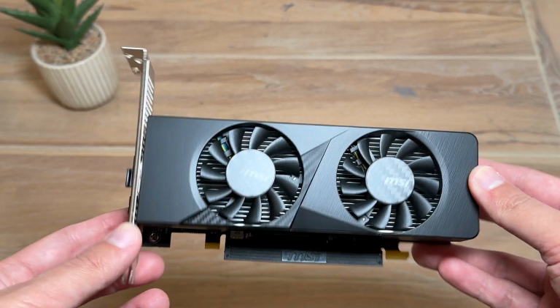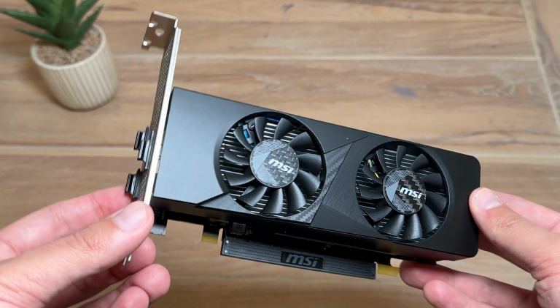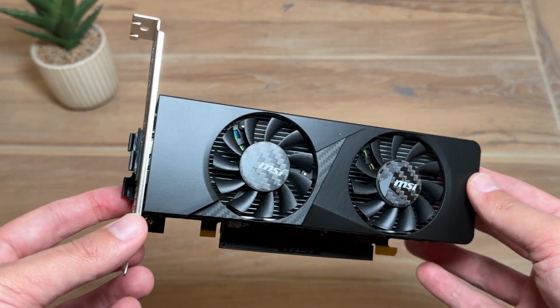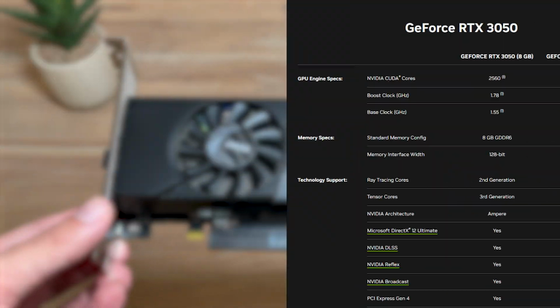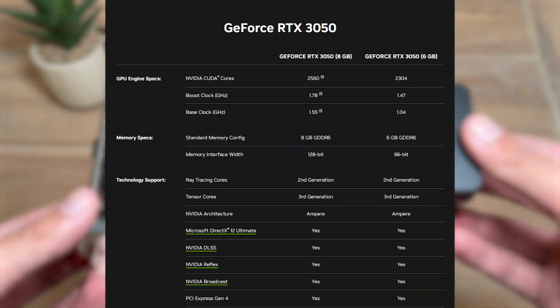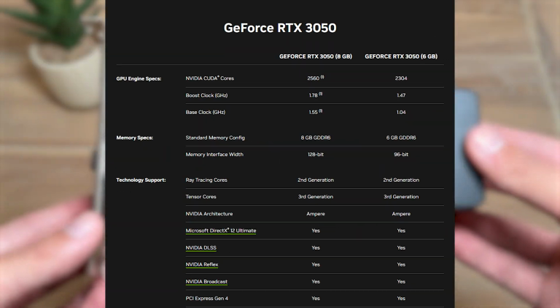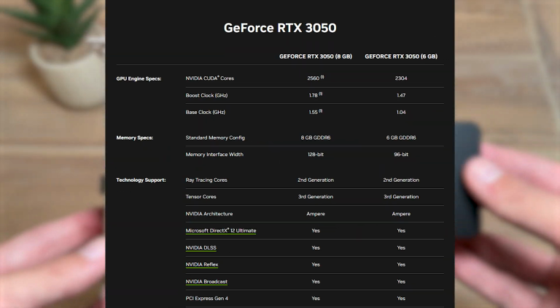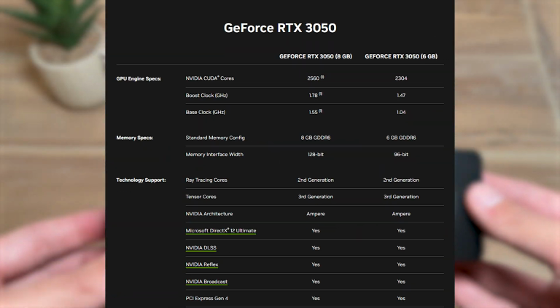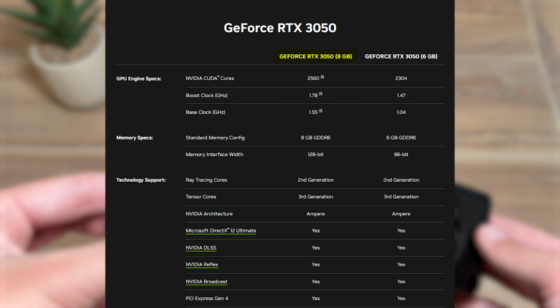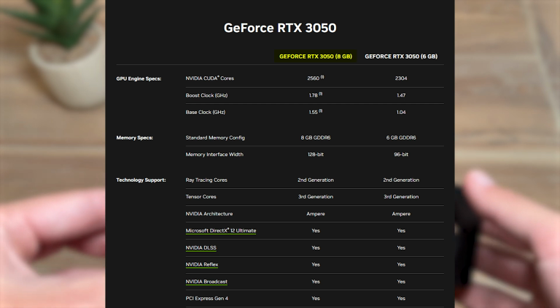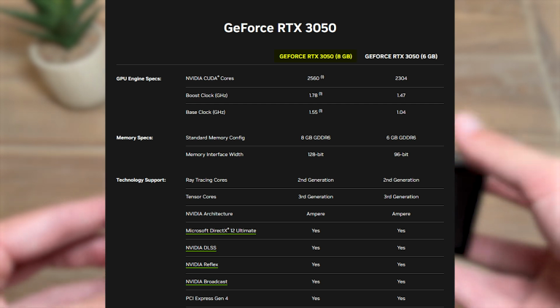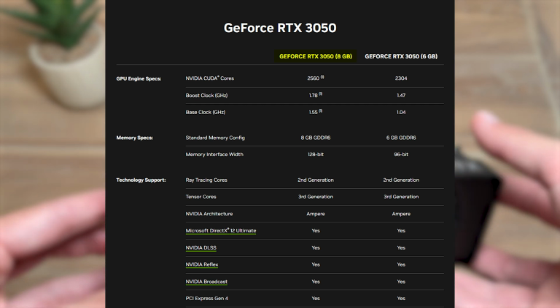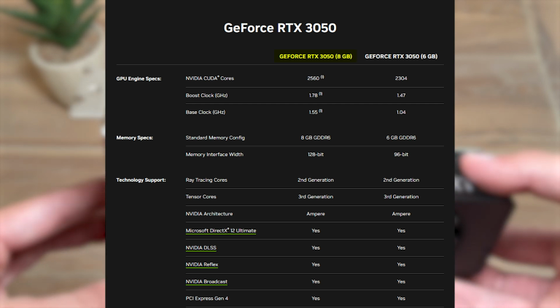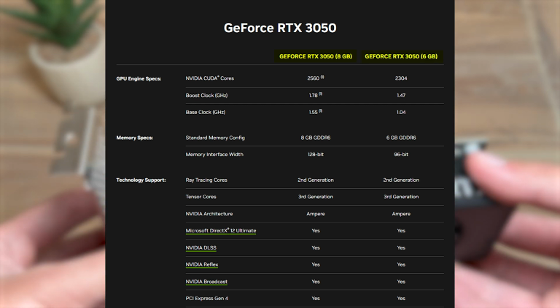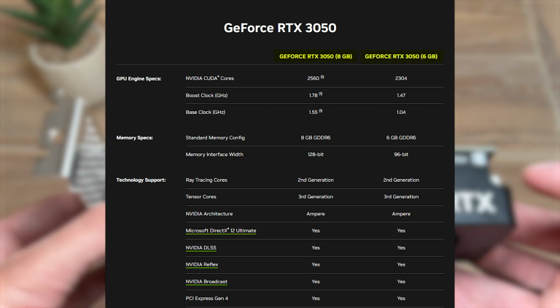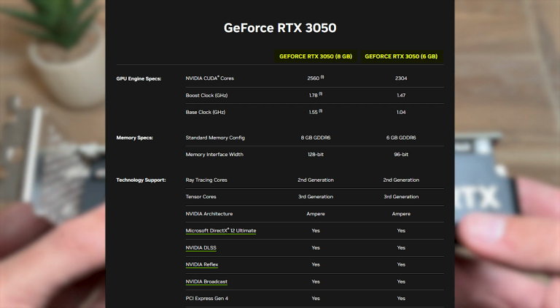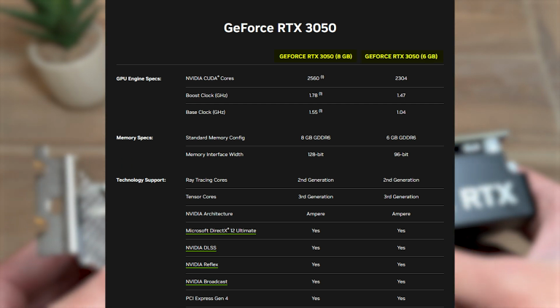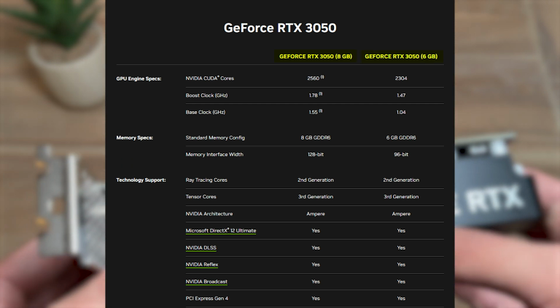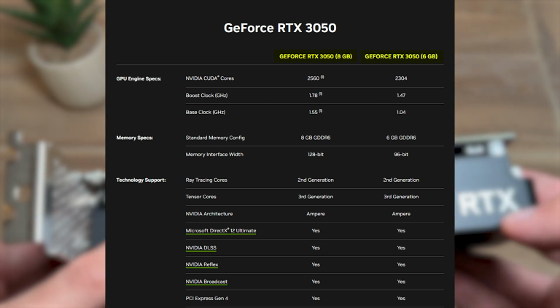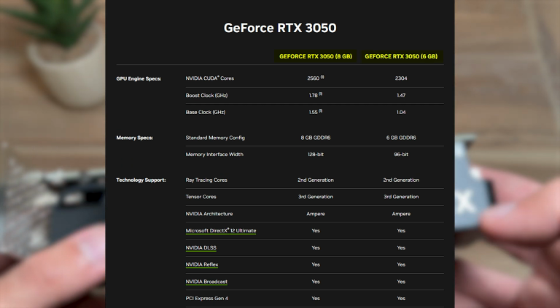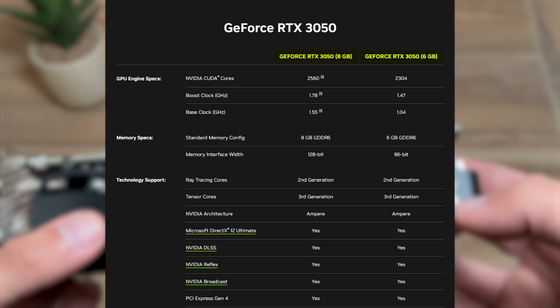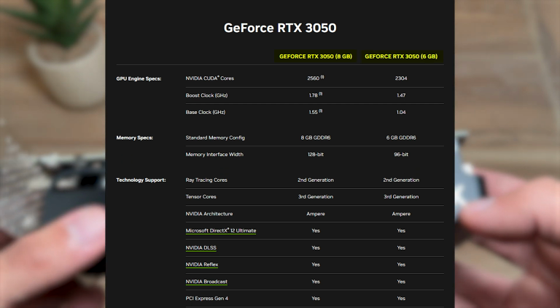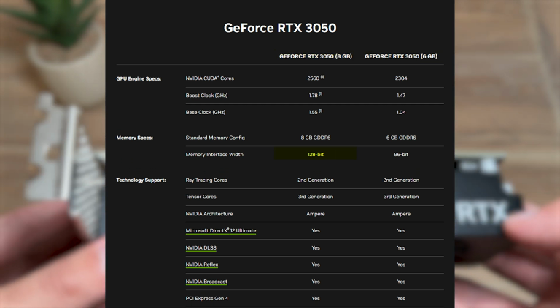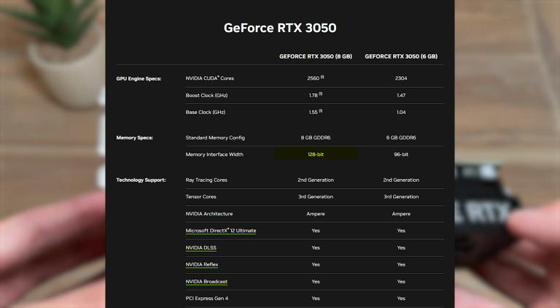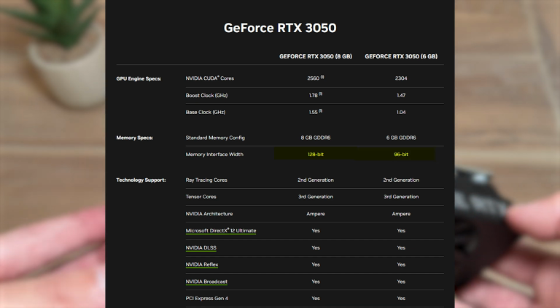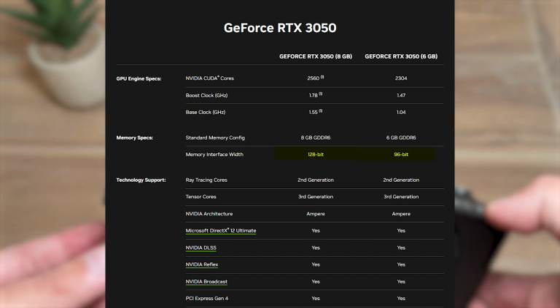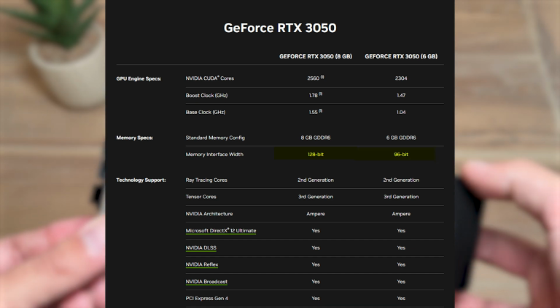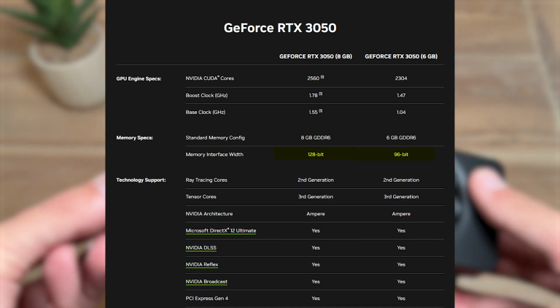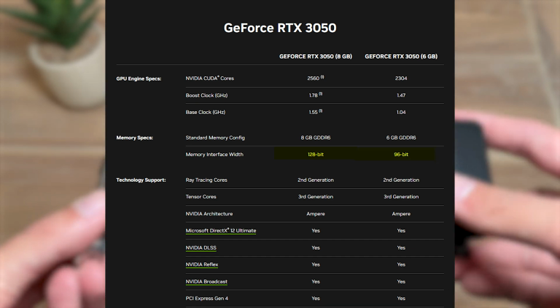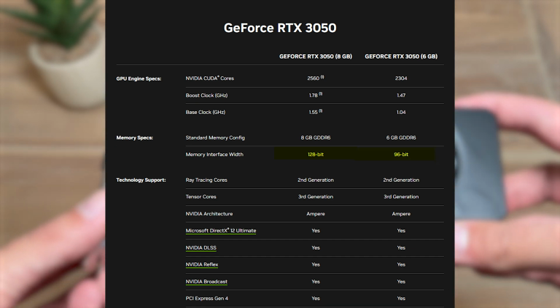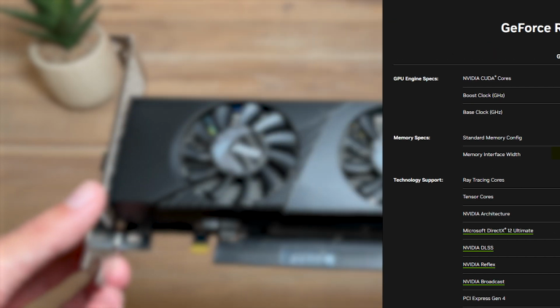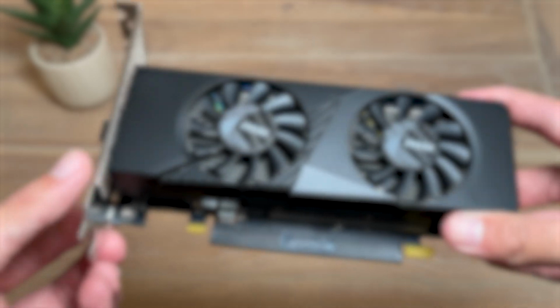NVIDIA actually made two versions of the 3050: one has 8GB and the other has 6GB. The 6GB version also has a reduced memory bus of just 96 bits, compared to the 128-bit bus of the 8GB version.